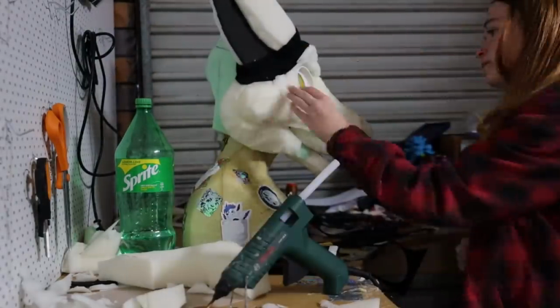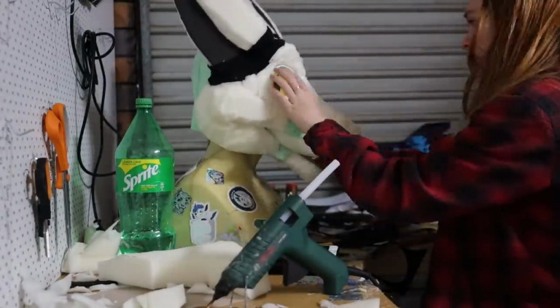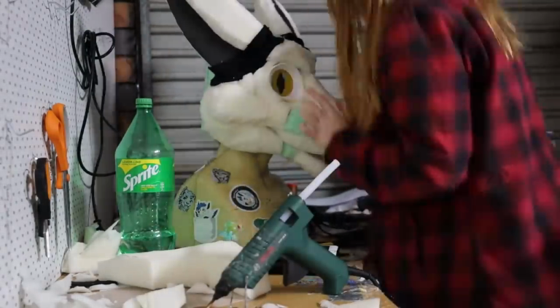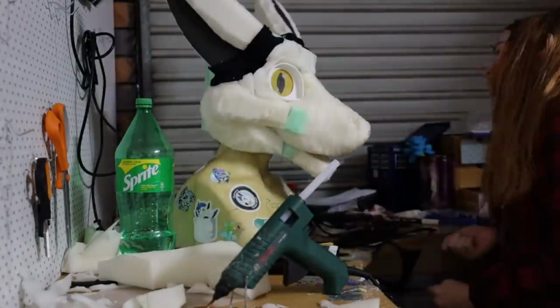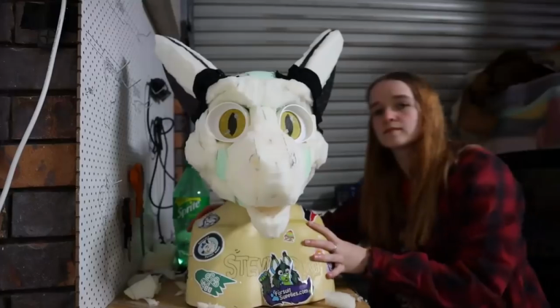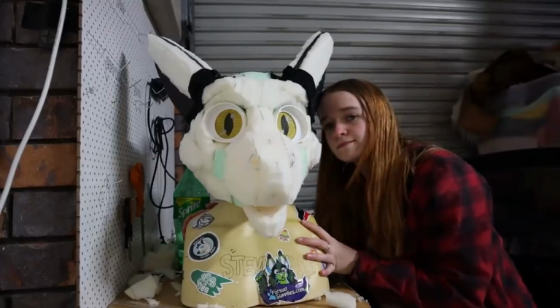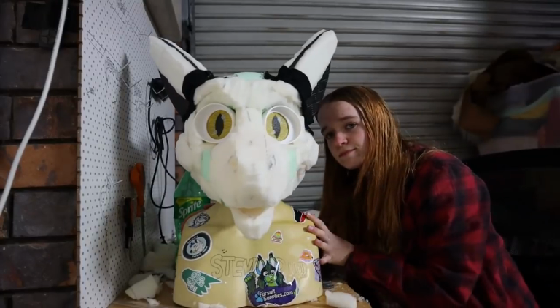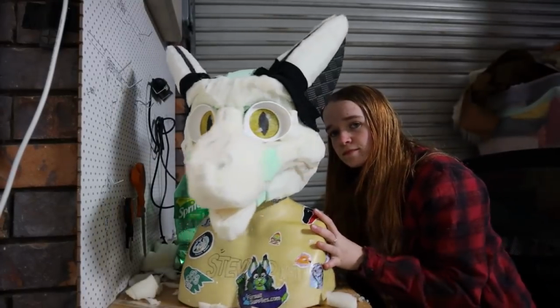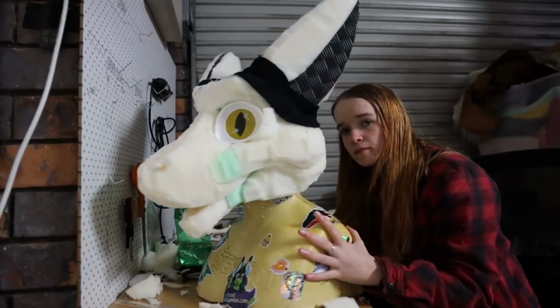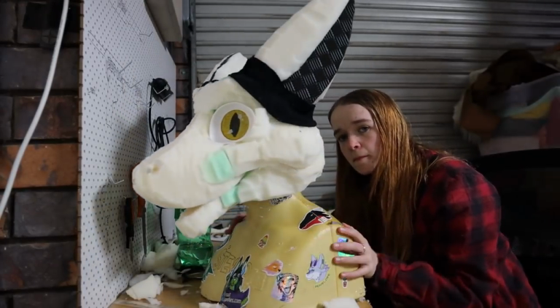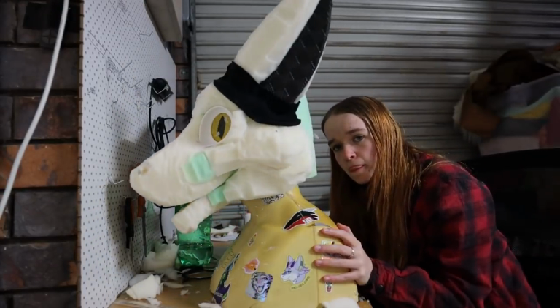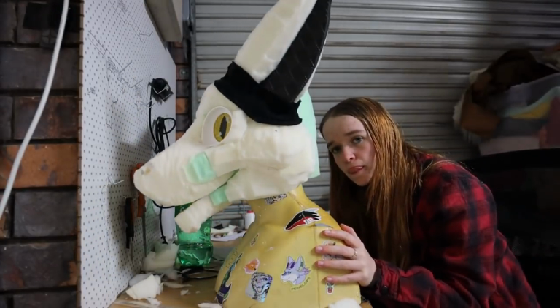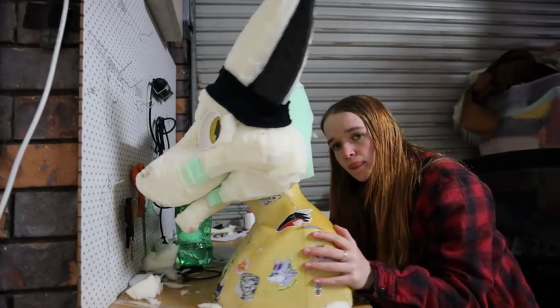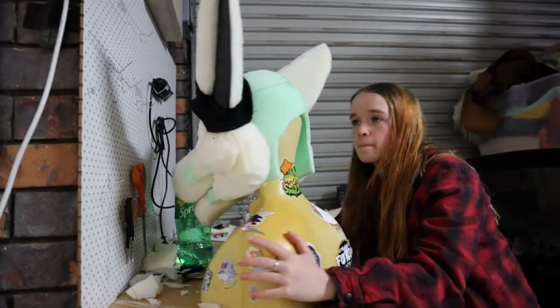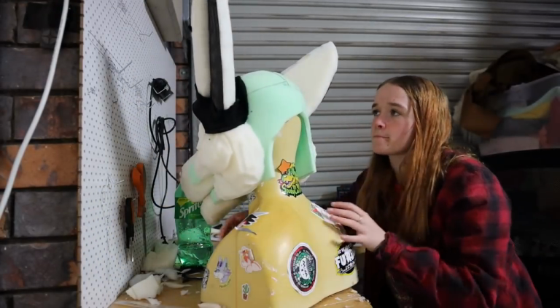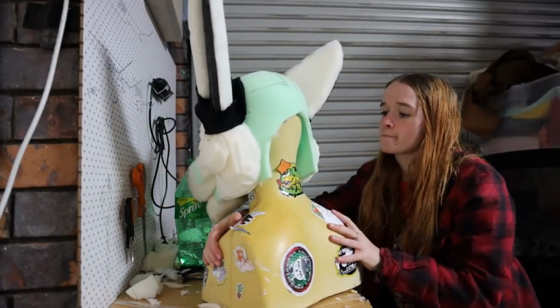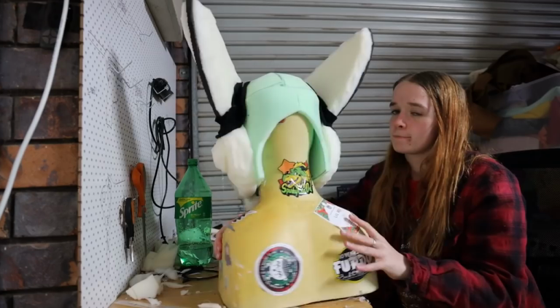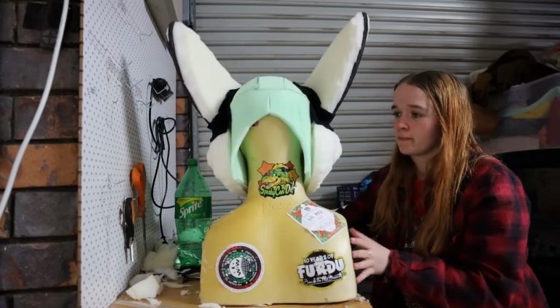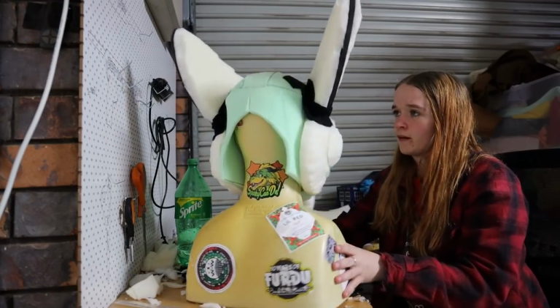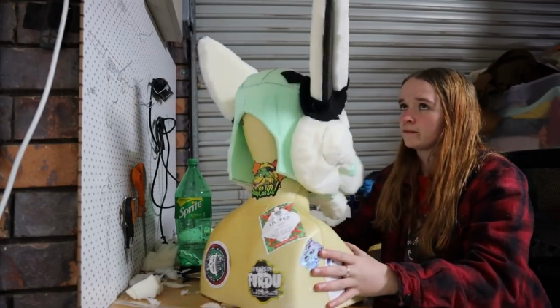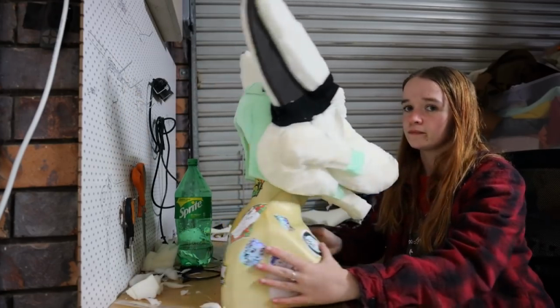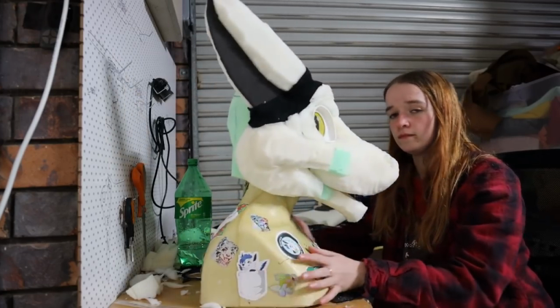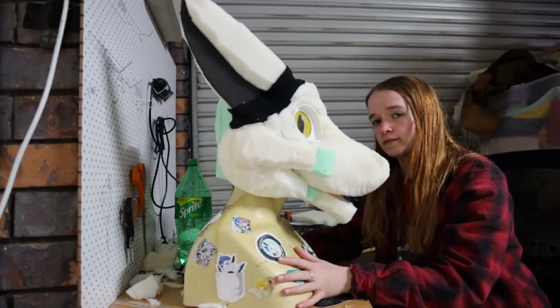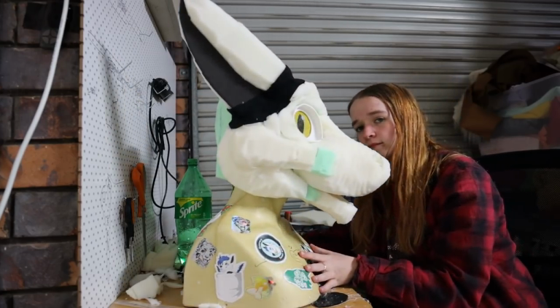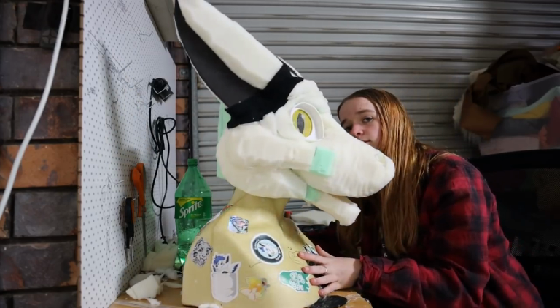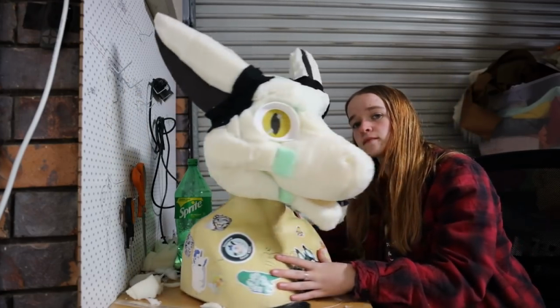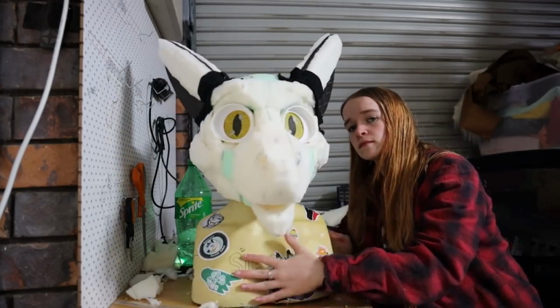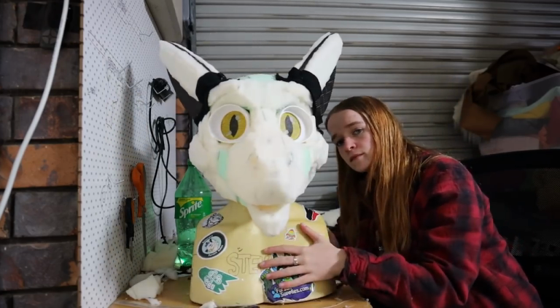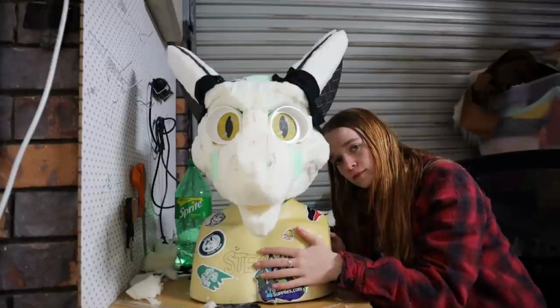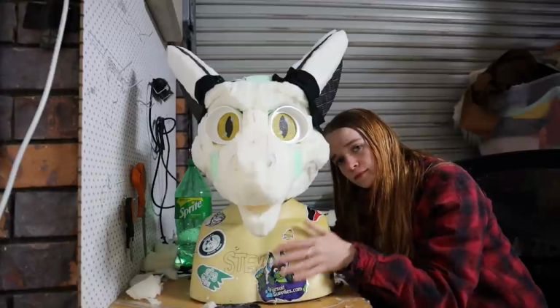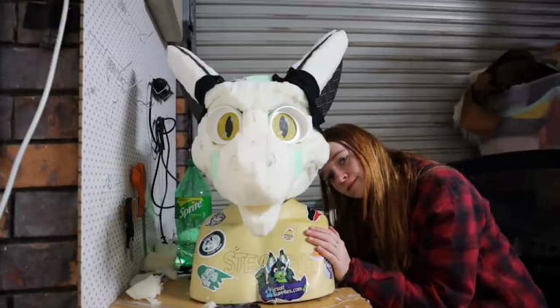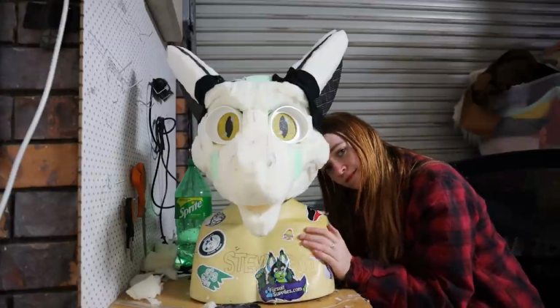And there you have it — one Toonie Cheese Boy. He do be looking kinda swanky though. Hope you all enjoyed this tutorial. Tune in next time to see how I made the bucket head base and find out how you can get your hands on the pattern. Leave any questions you have down below and I'll see you in the next video.